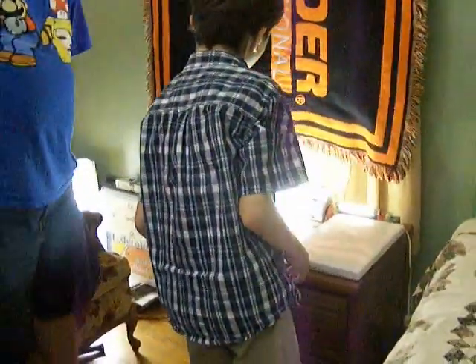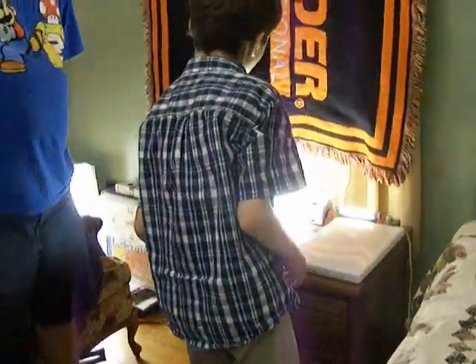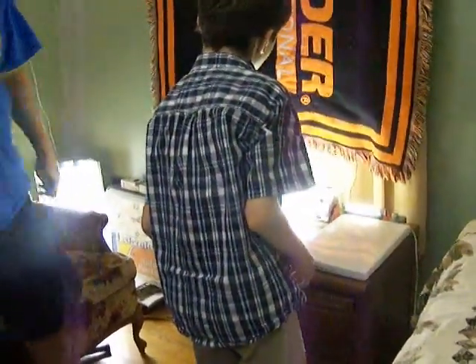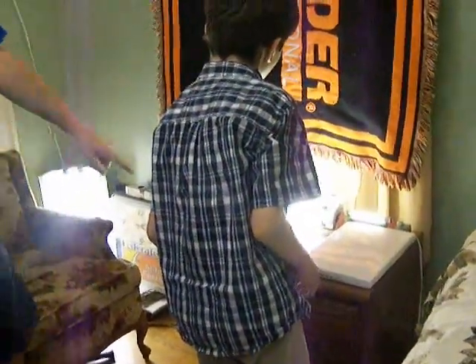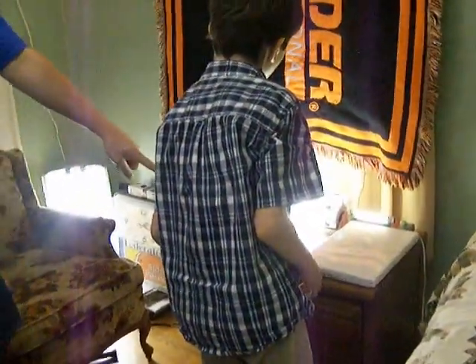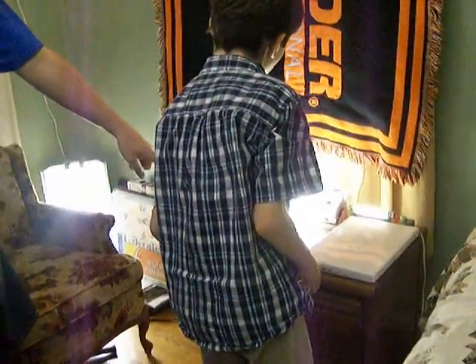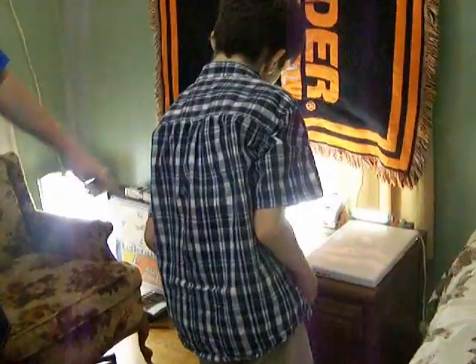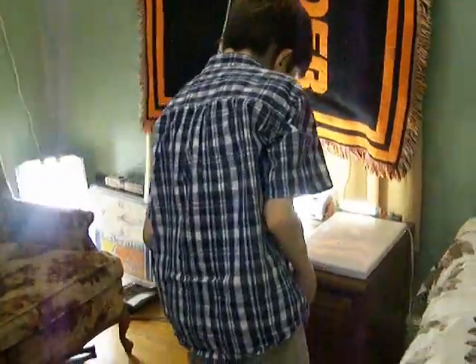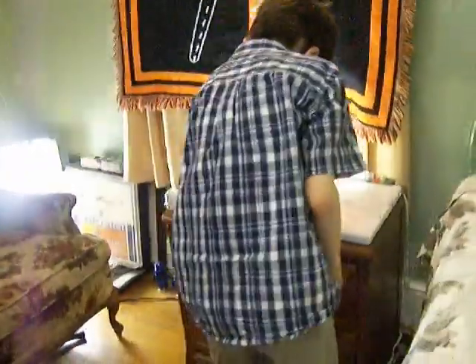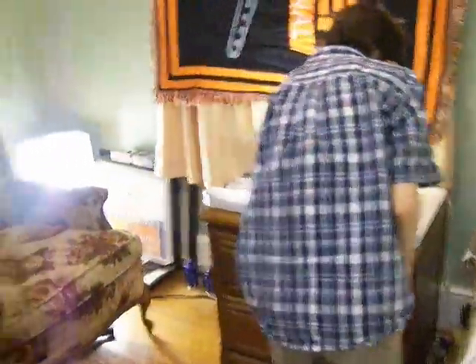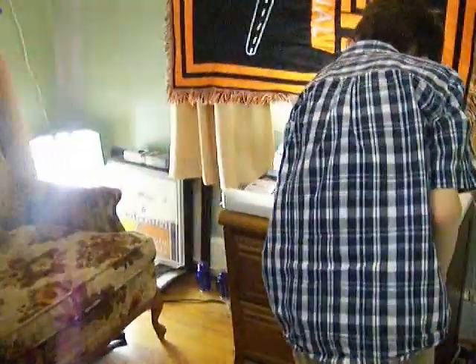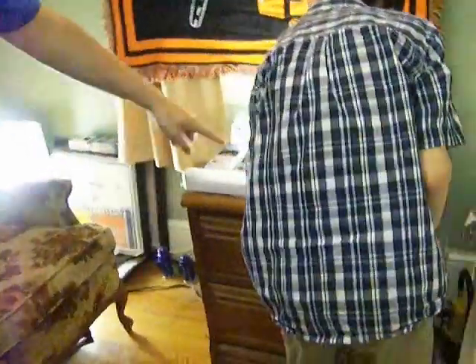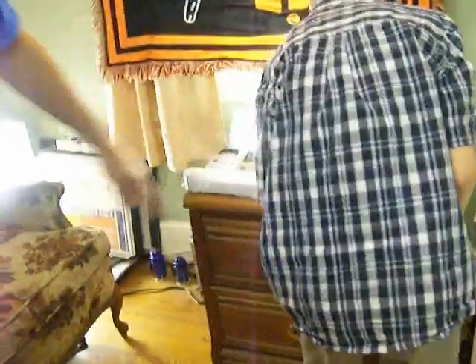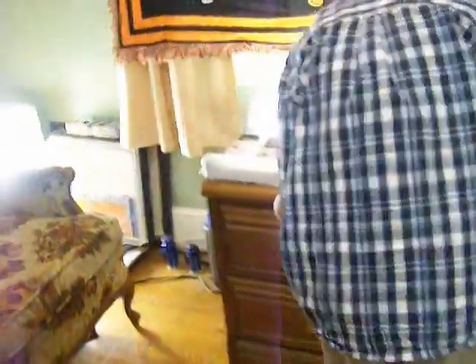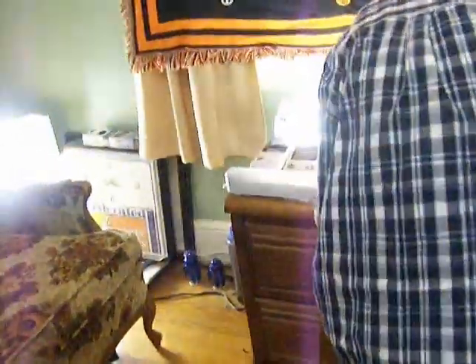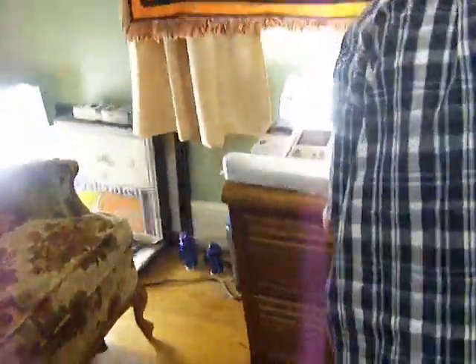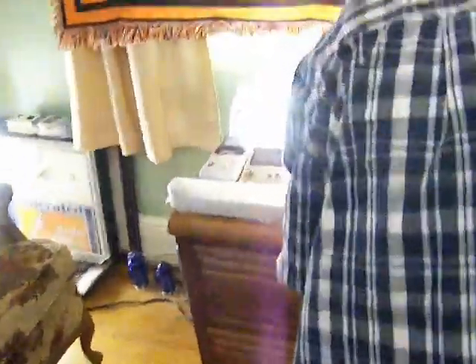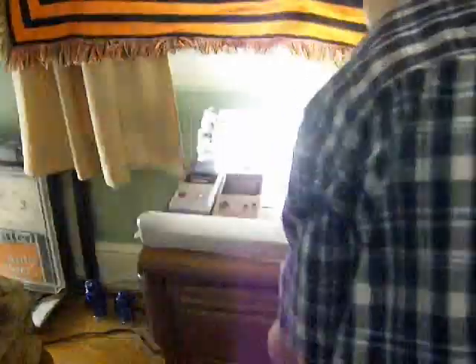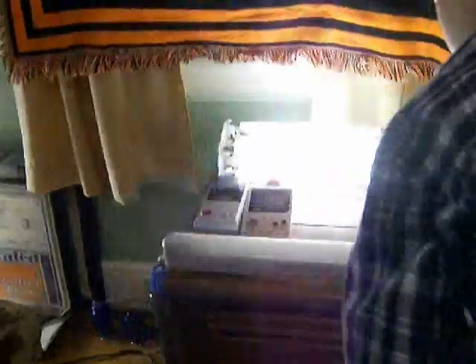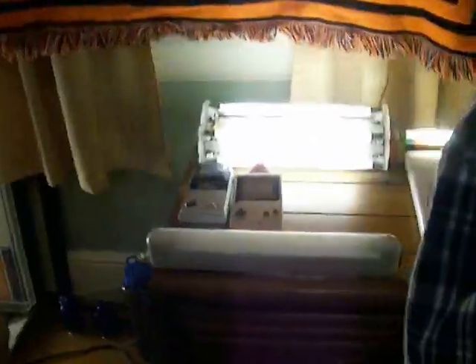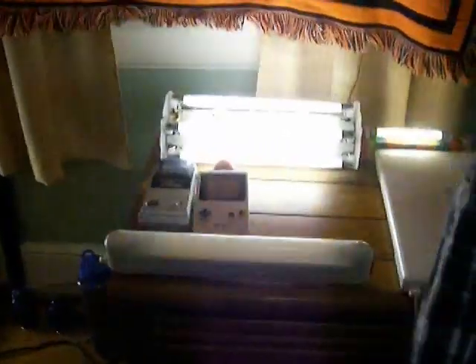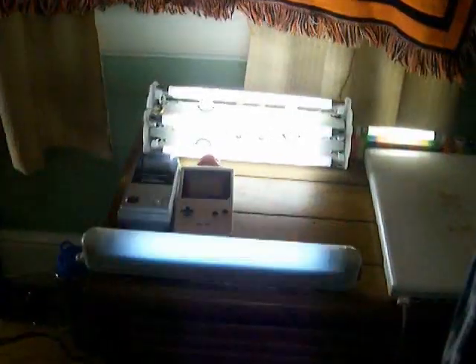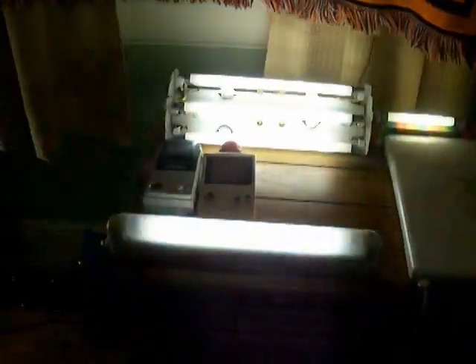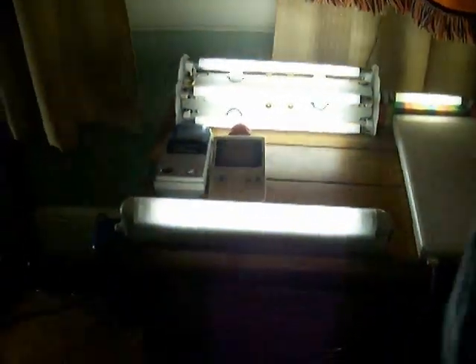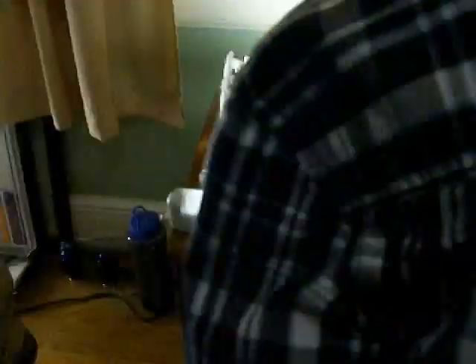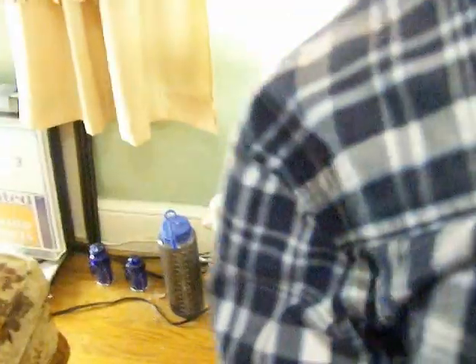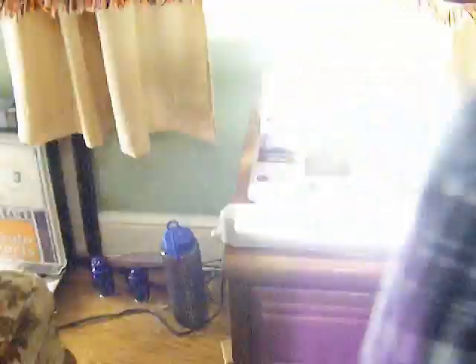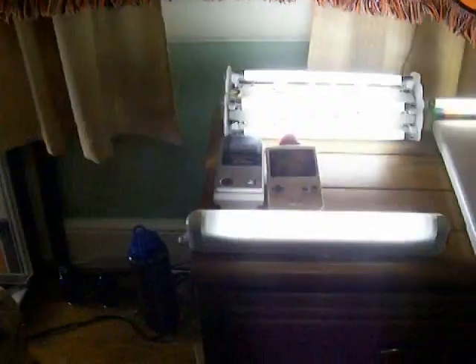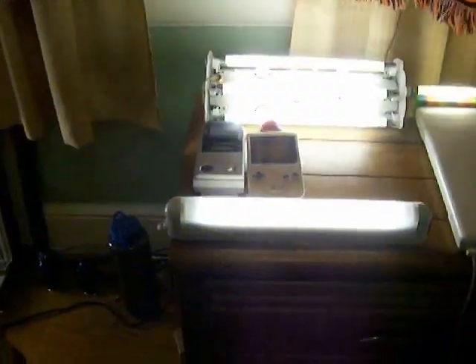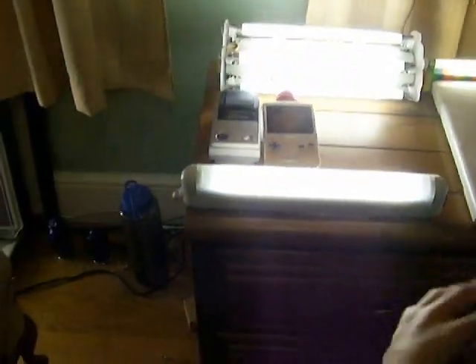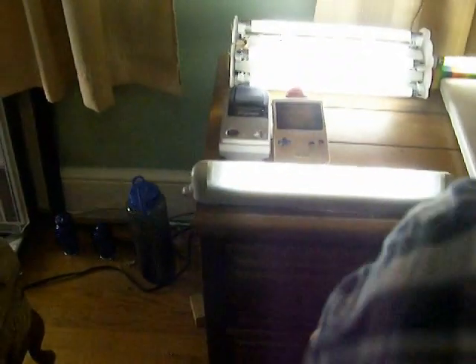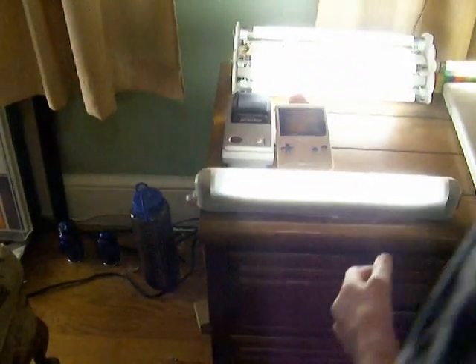Now TJ, turn that light on right there and tell me what you think. See, there's a red switch on the end of it. Press that switch. What do you think about that? Is that cool?